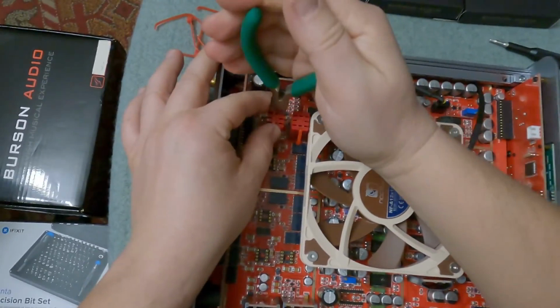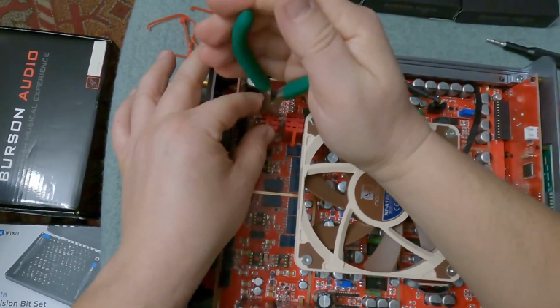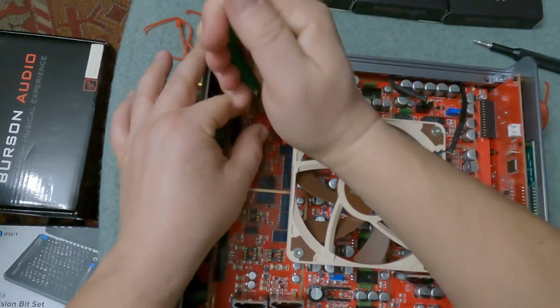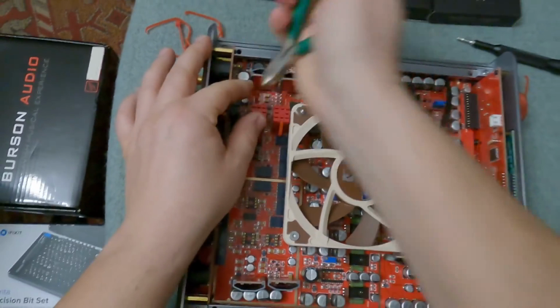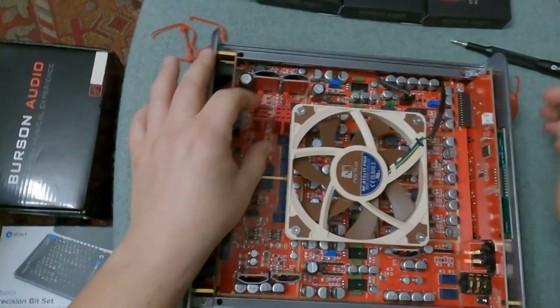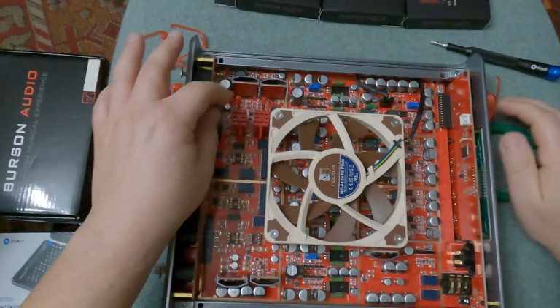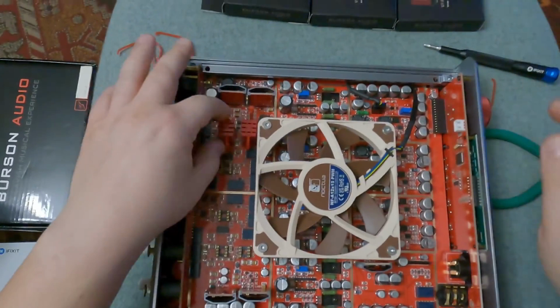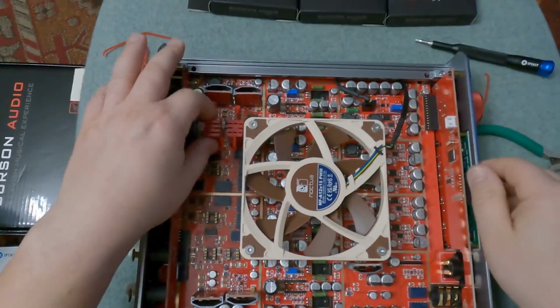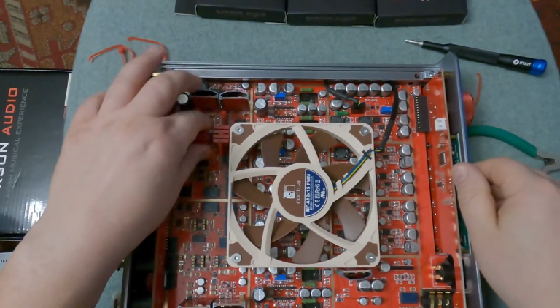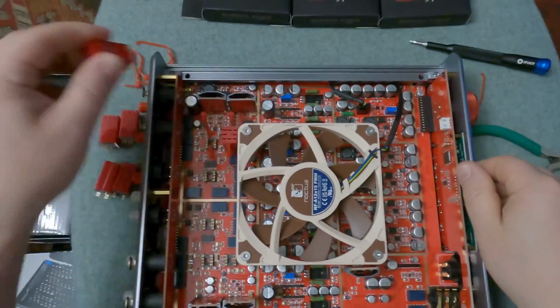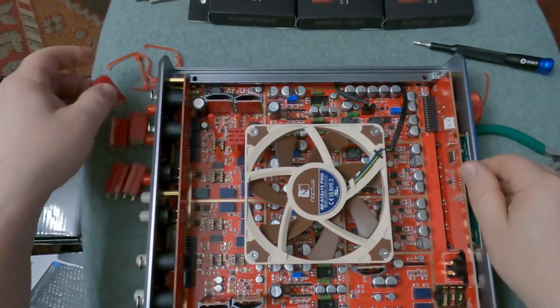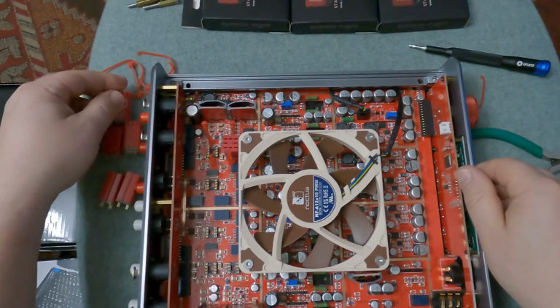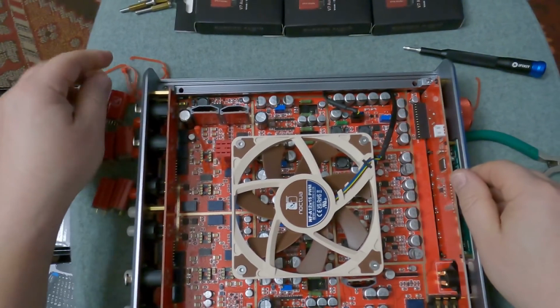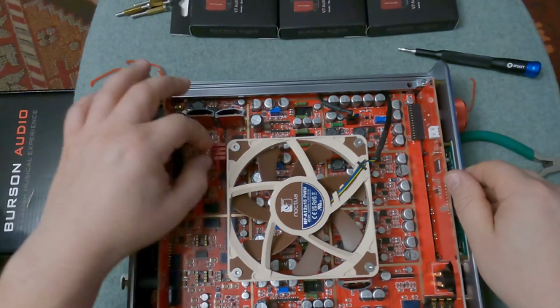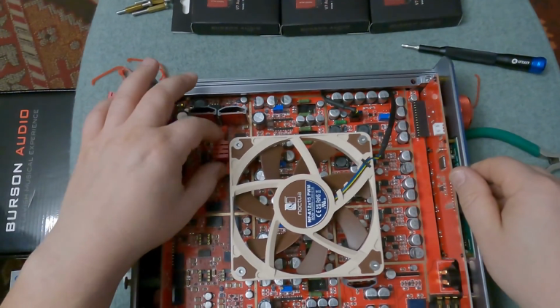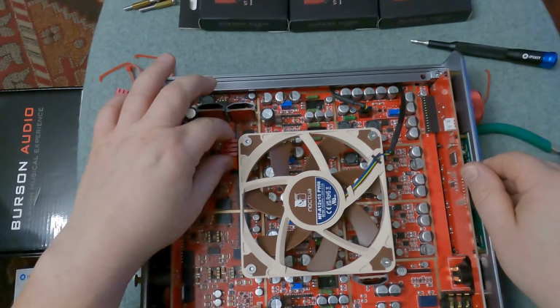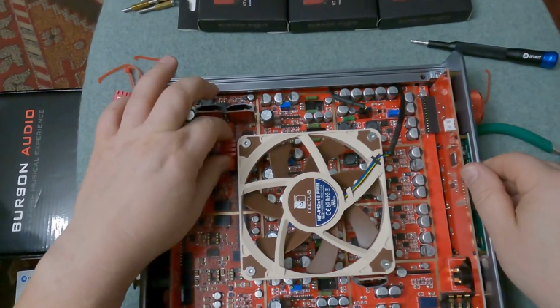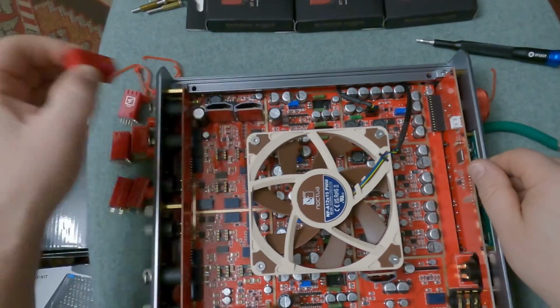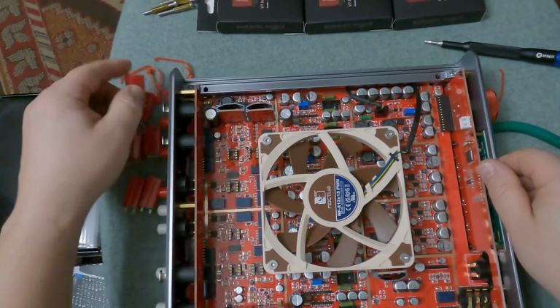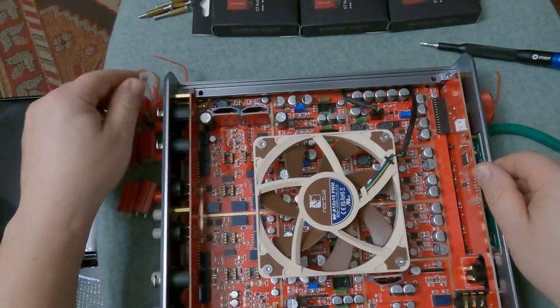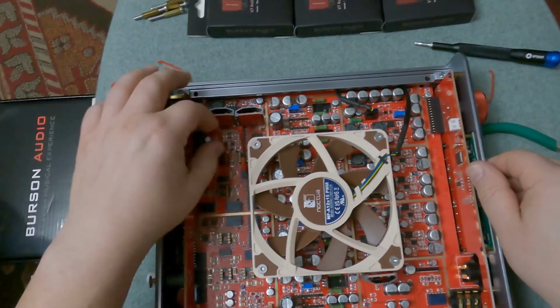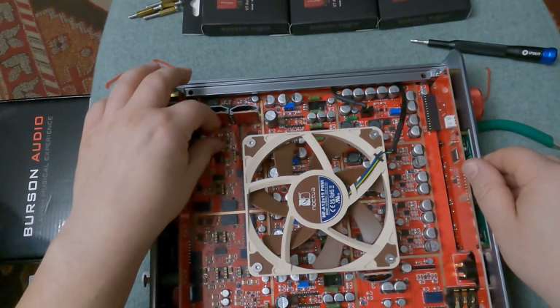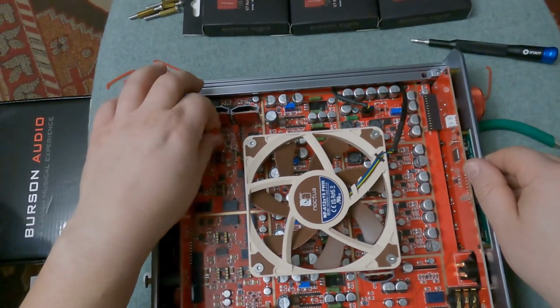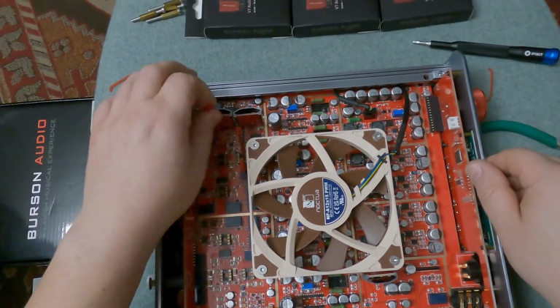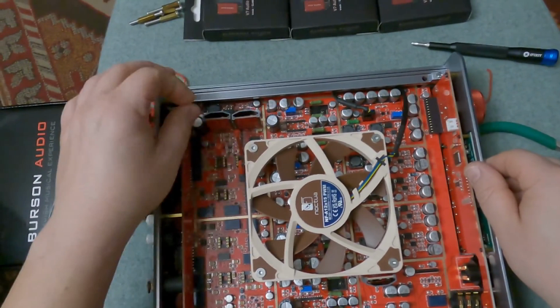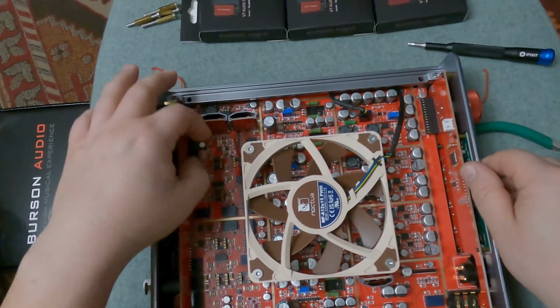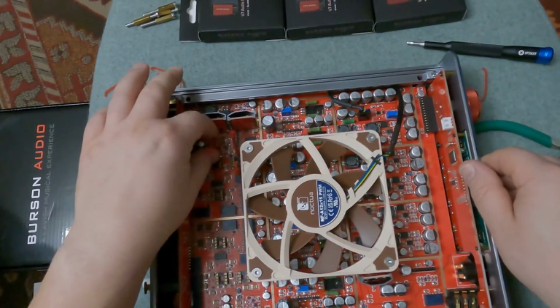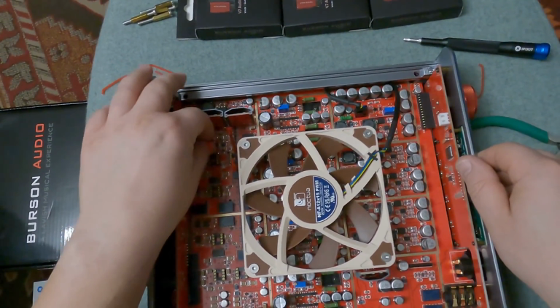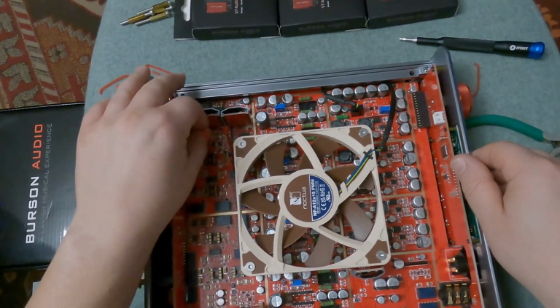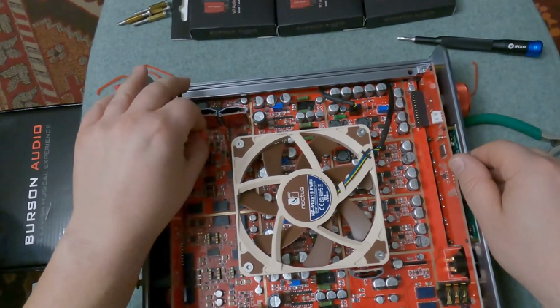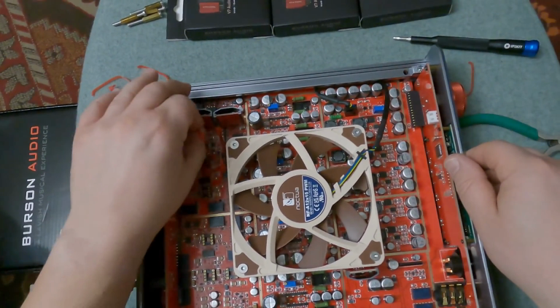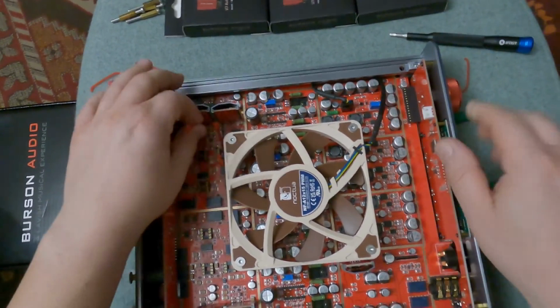After cutting off all the ties, it's an easy step to take the original op-amps out — just pull them off gently and voilà!